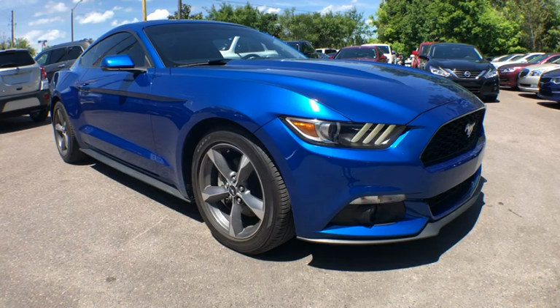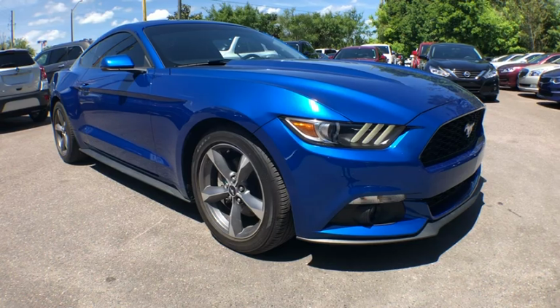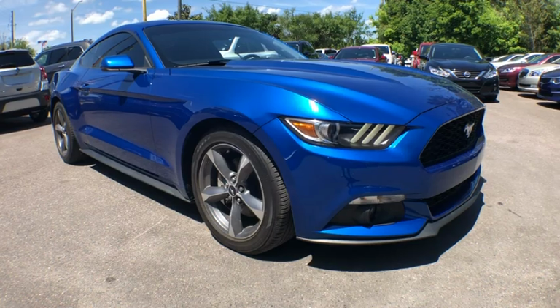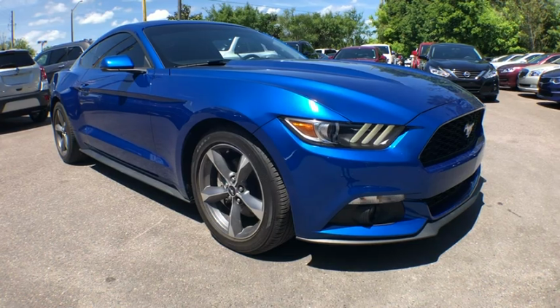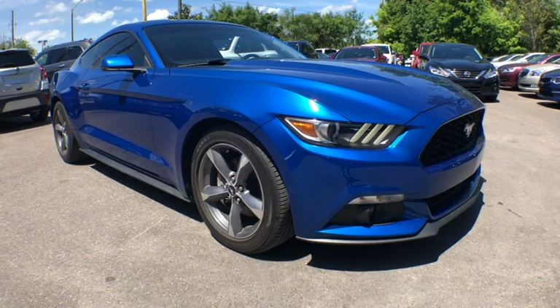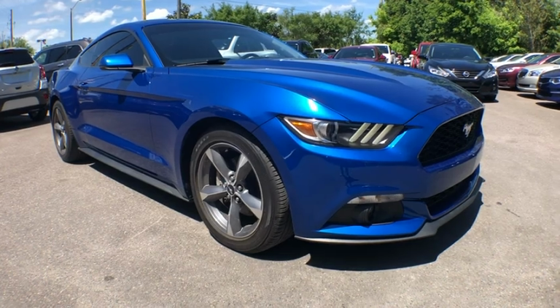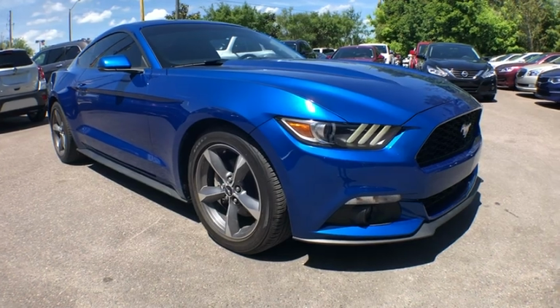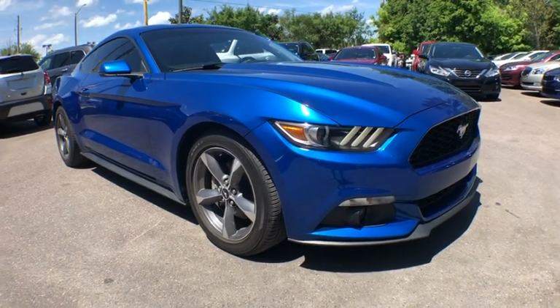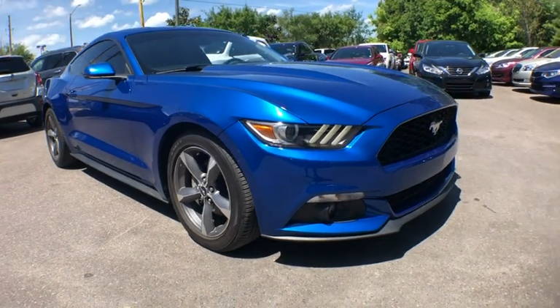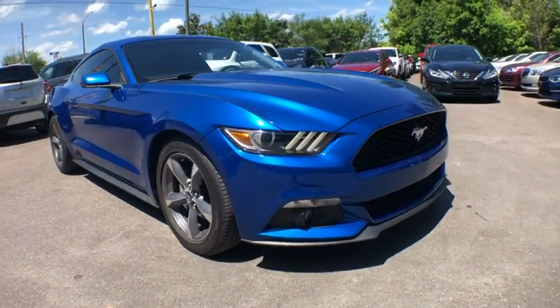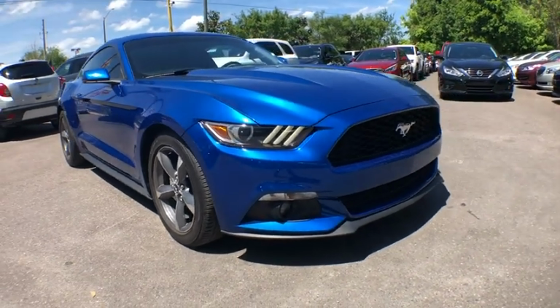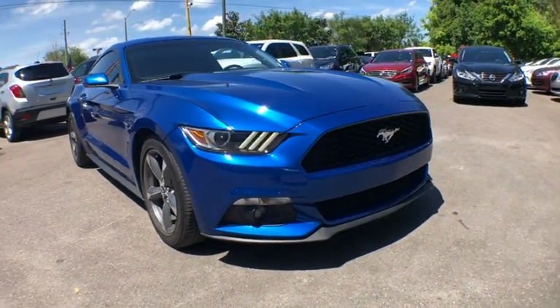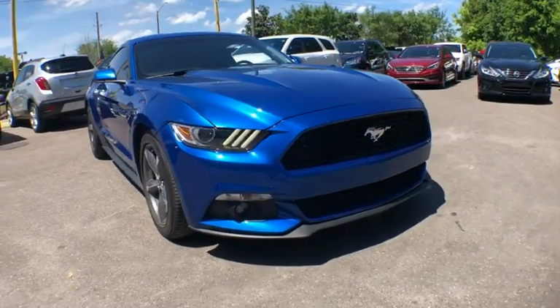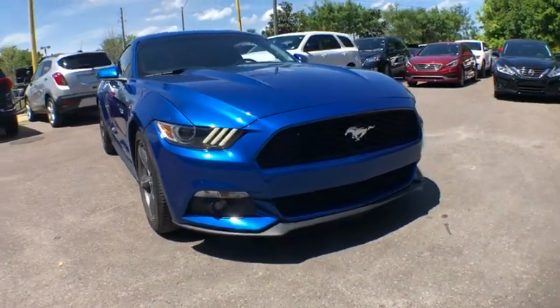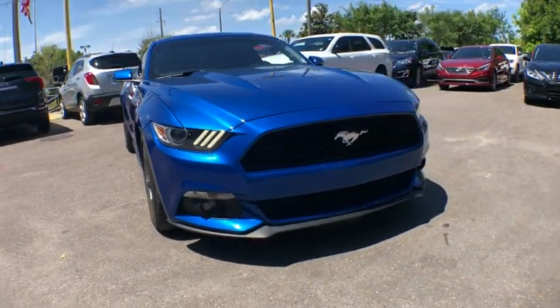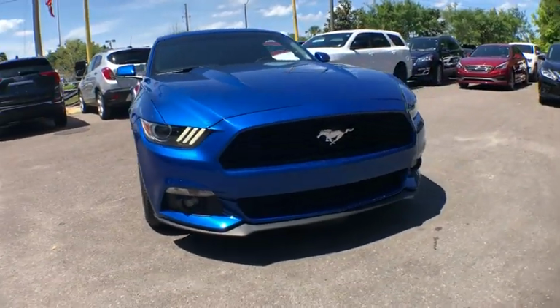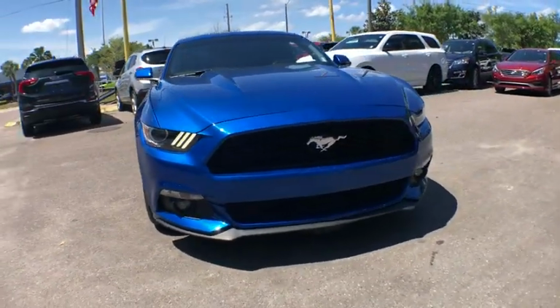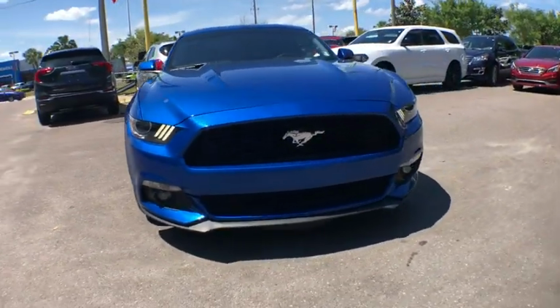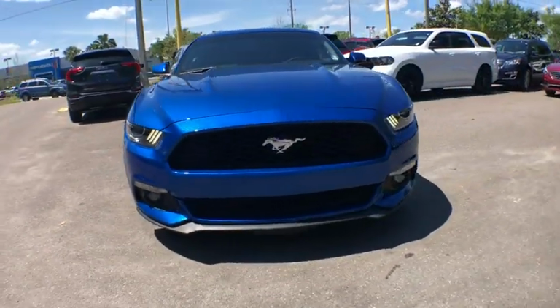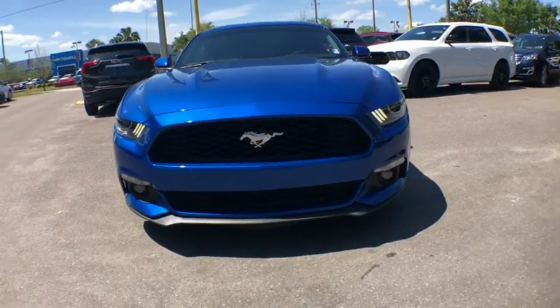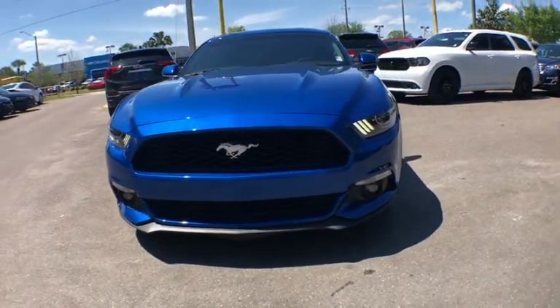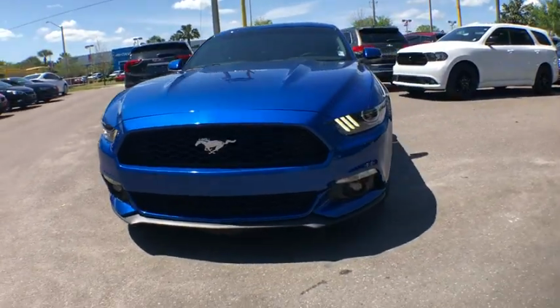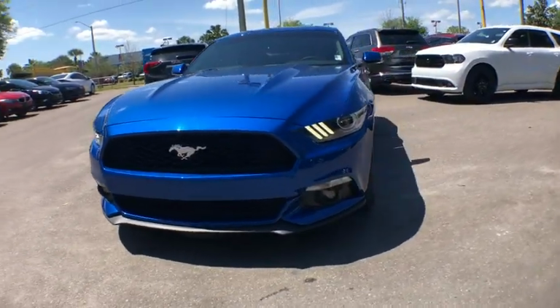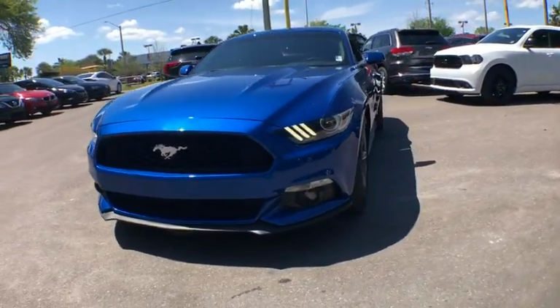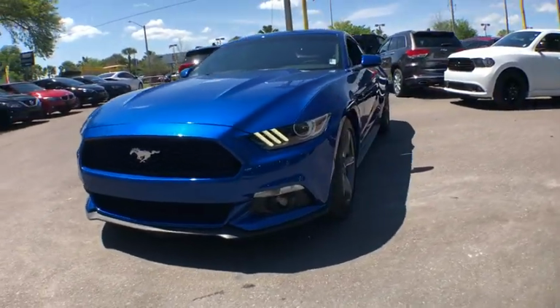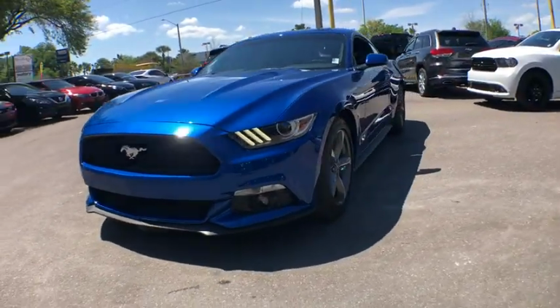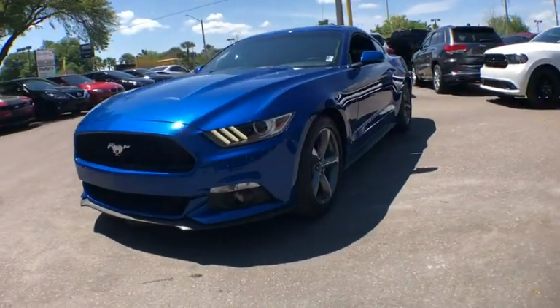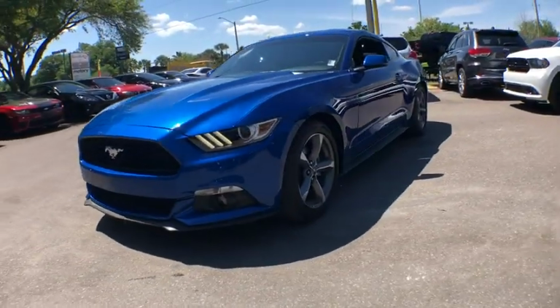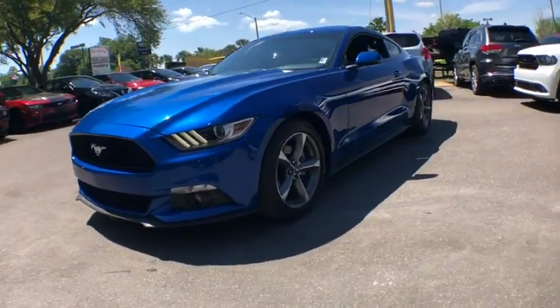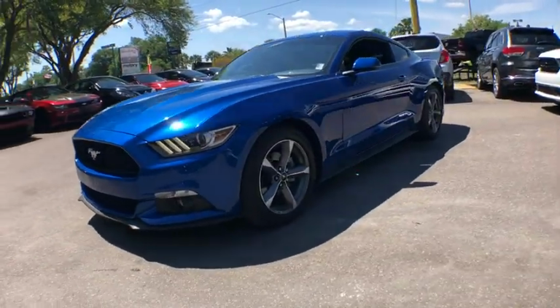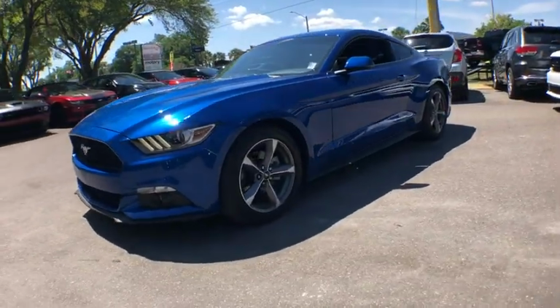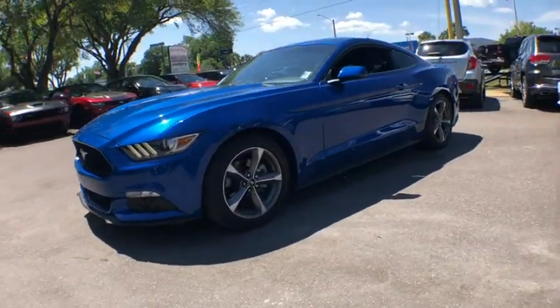The 2017 Ford Mustang. The Mustang is race-worthy and ready for the track. This vehicle has less than 15,000 miles.